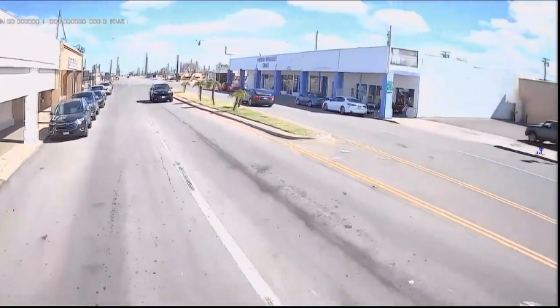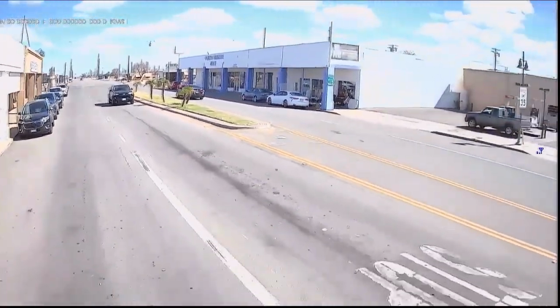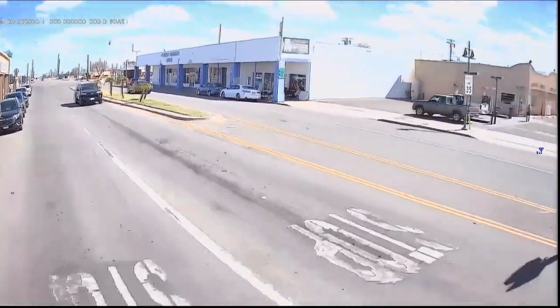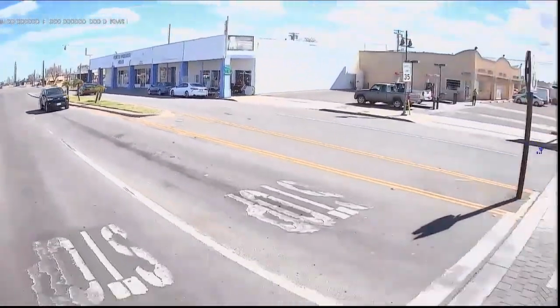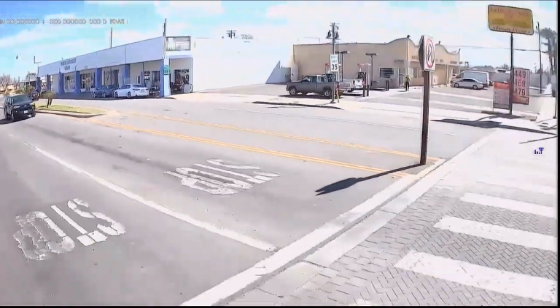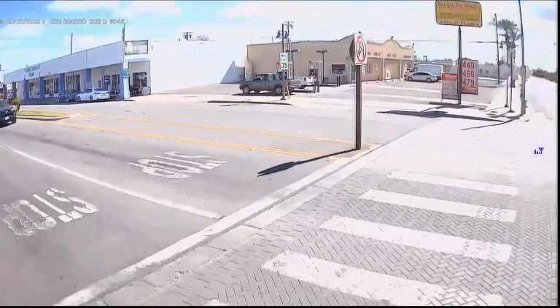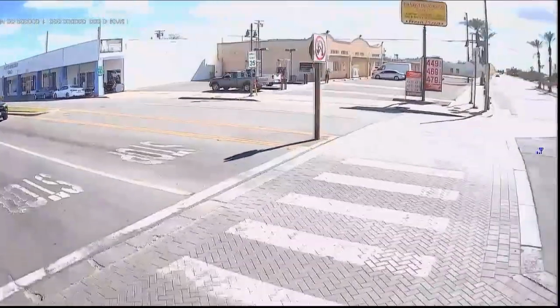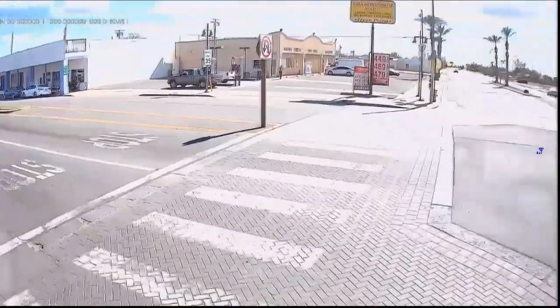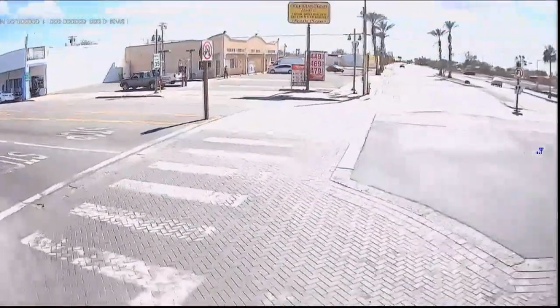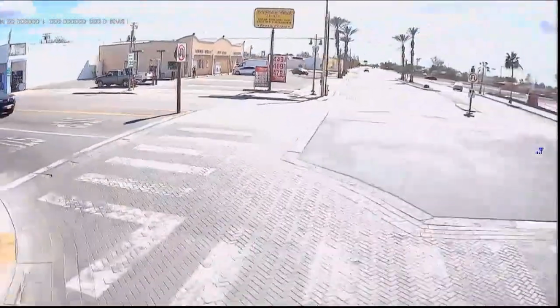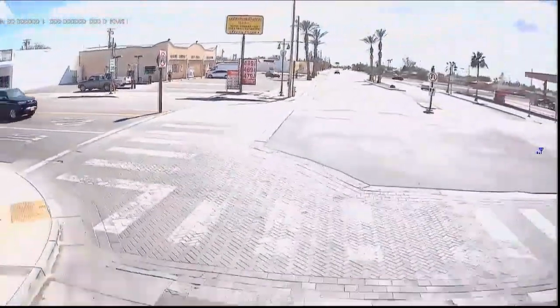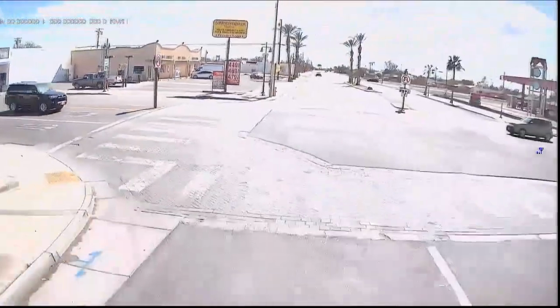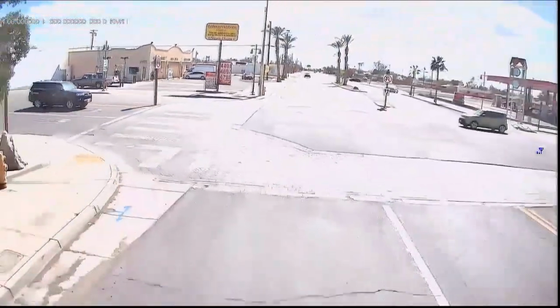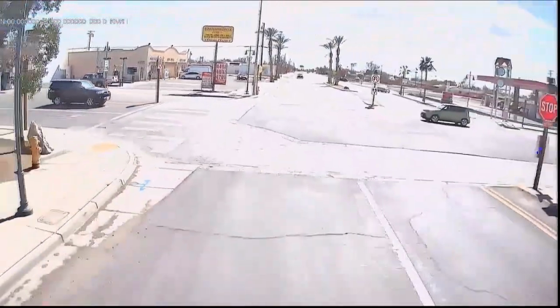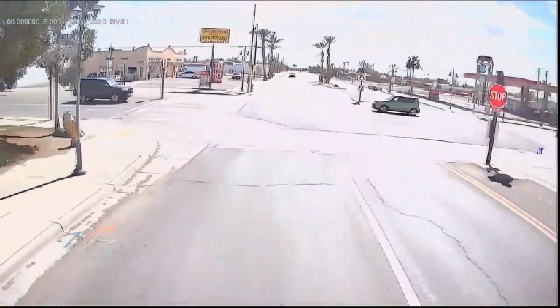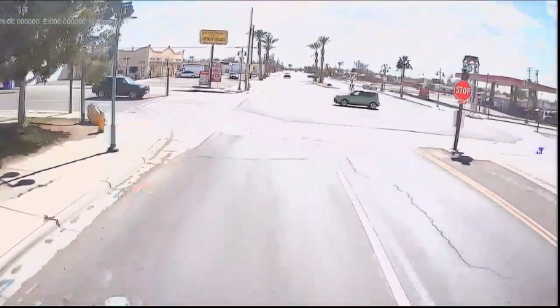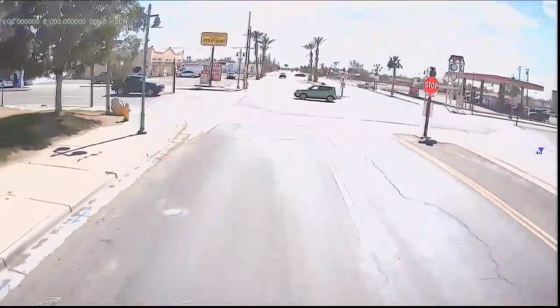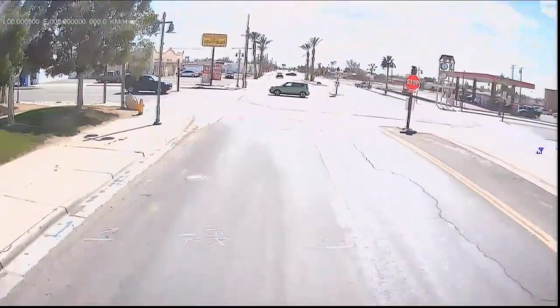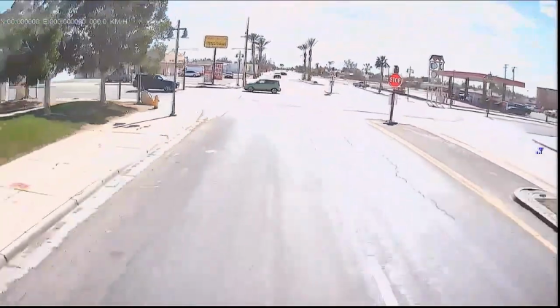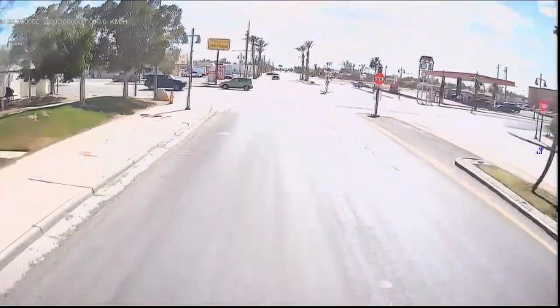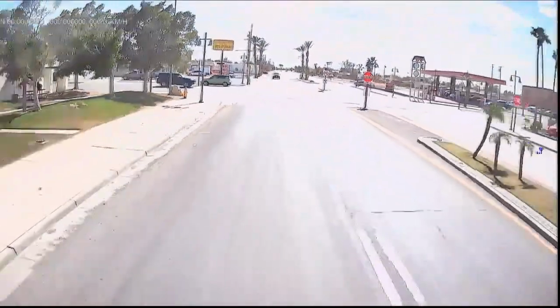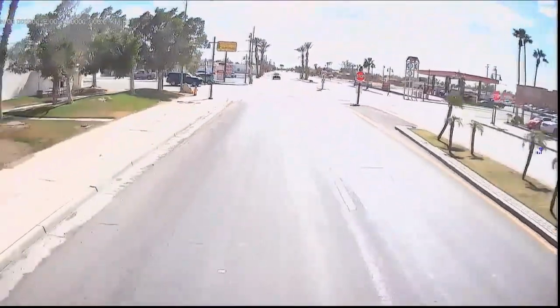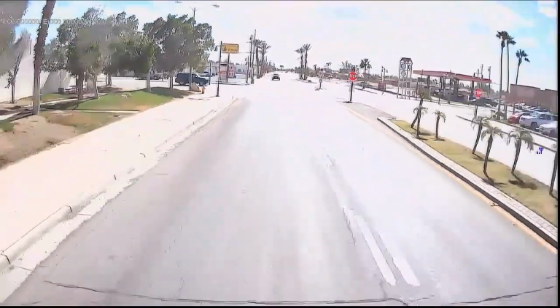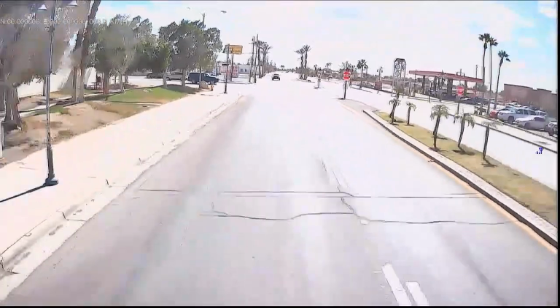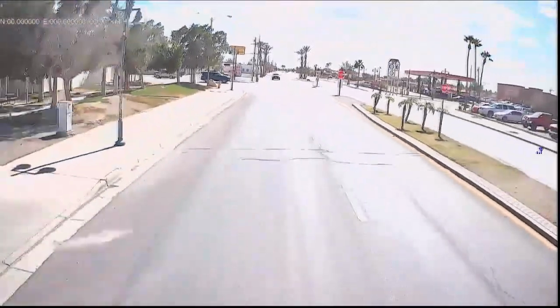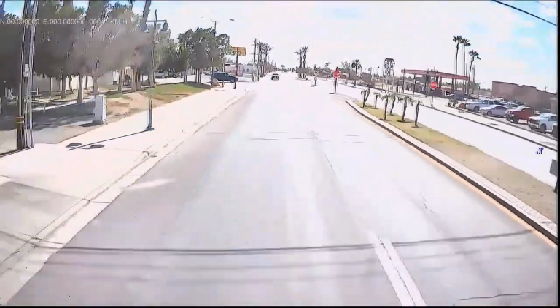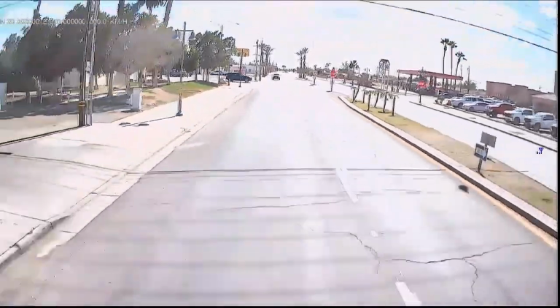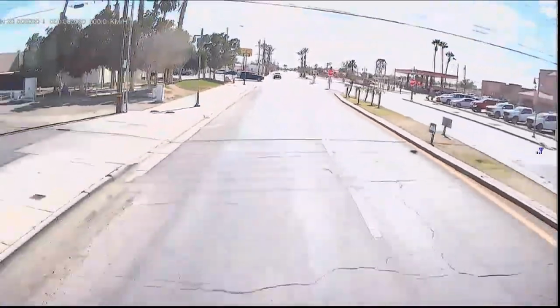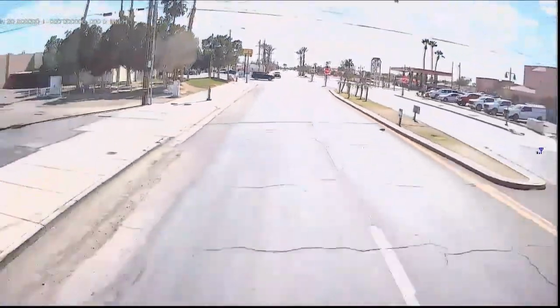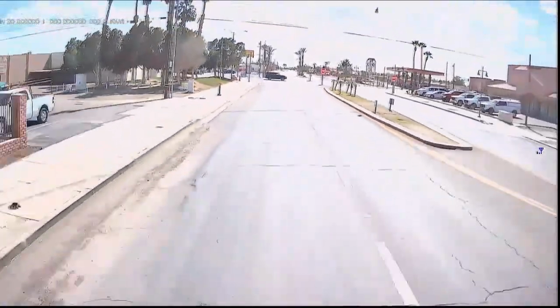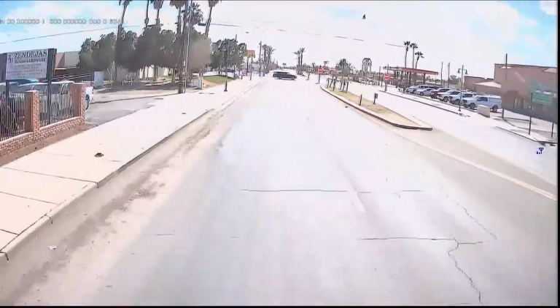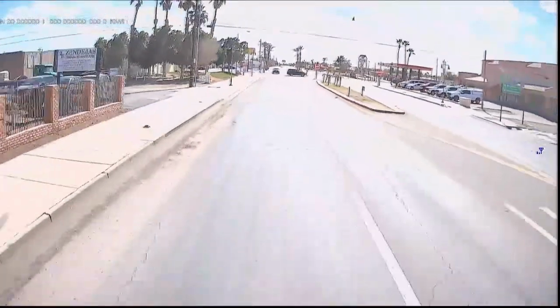We'll turn a corner and have the sun almost straight behind us, and you can see it really starts to get washed out under that type of scene. I've told Haloview about that, so maybe they can work on adjusting it in the future.